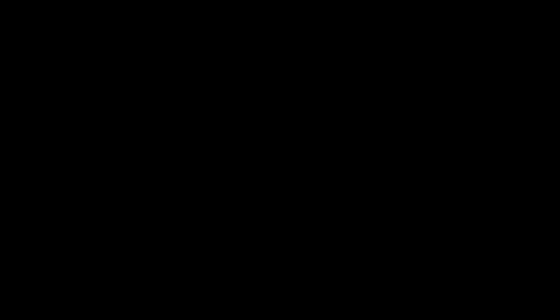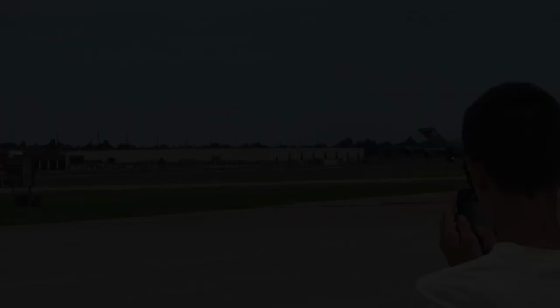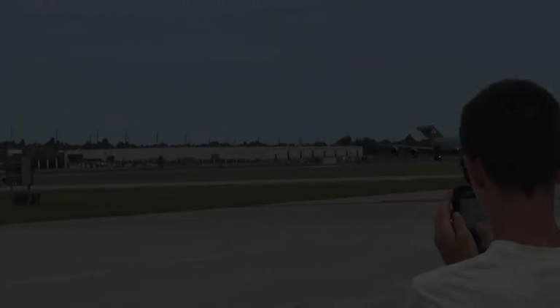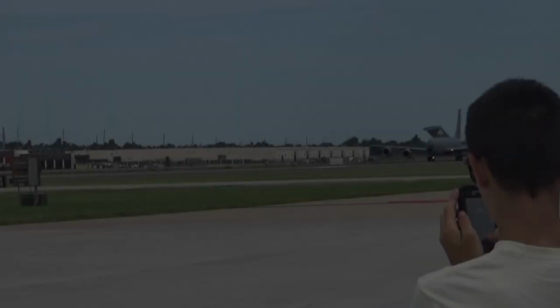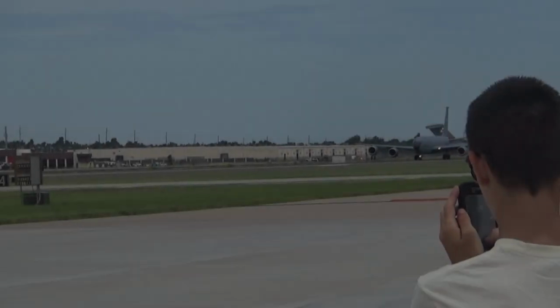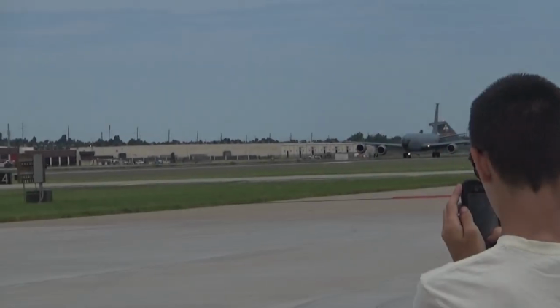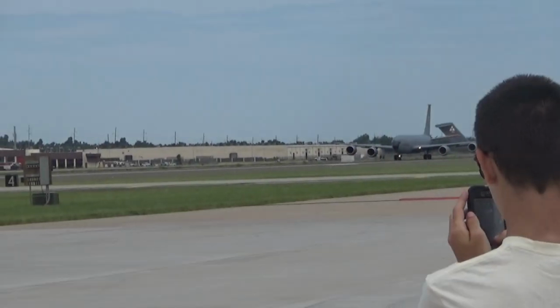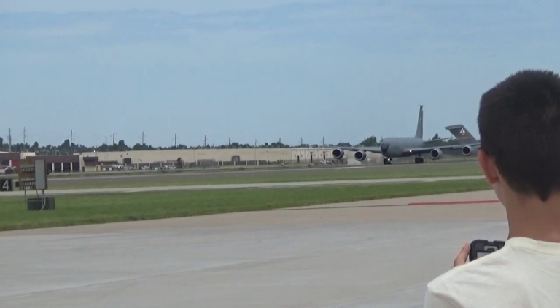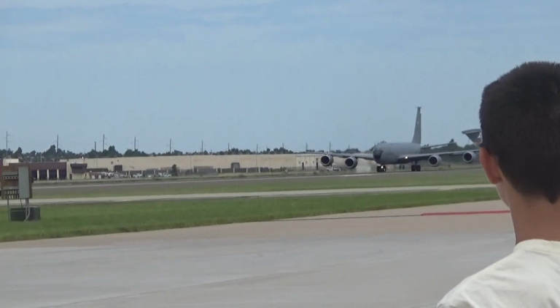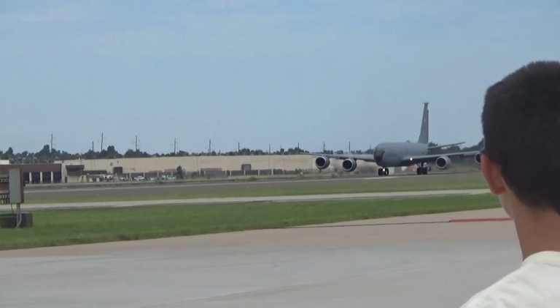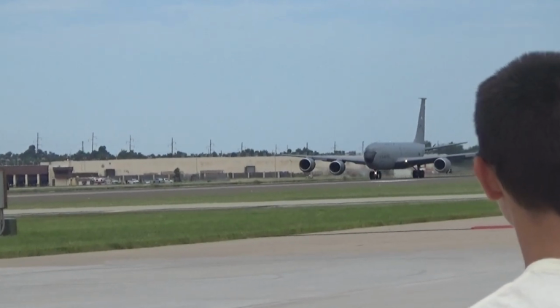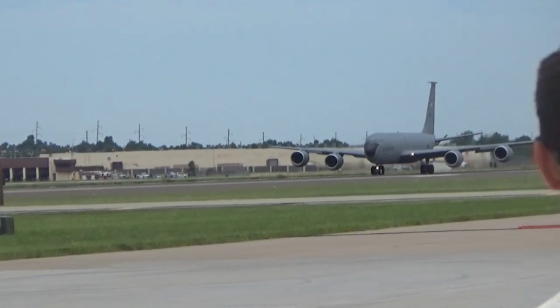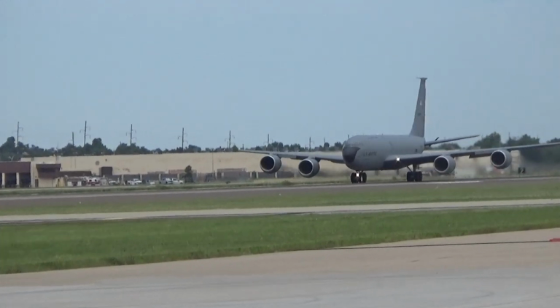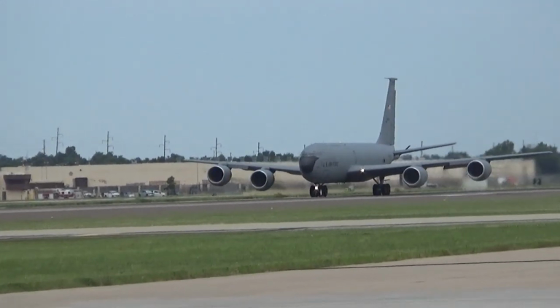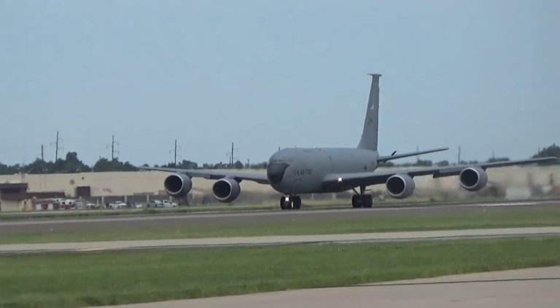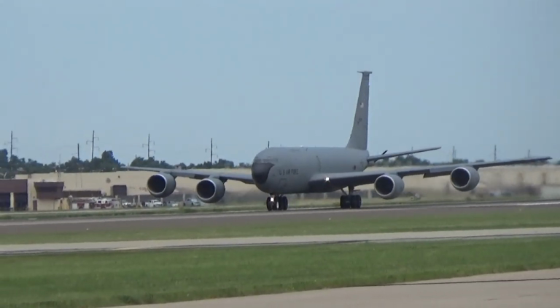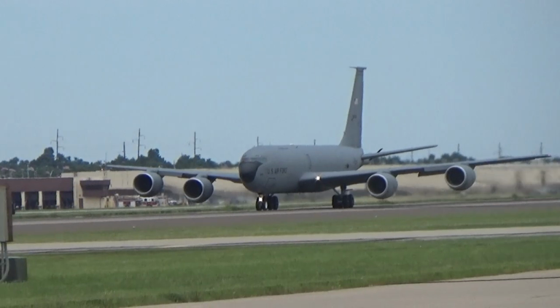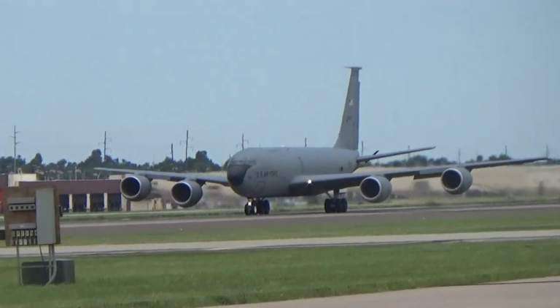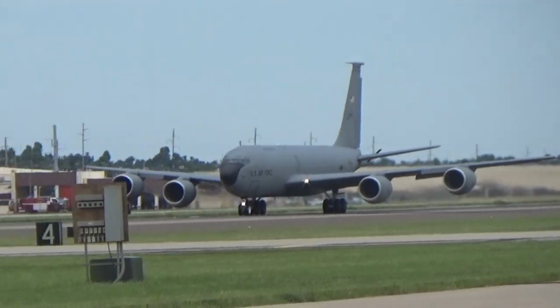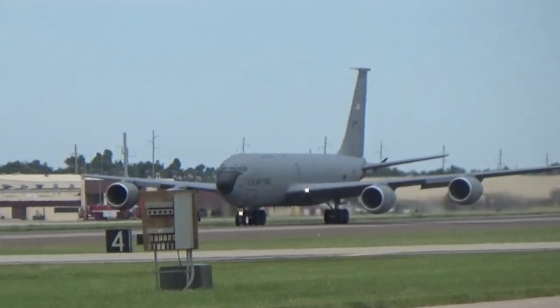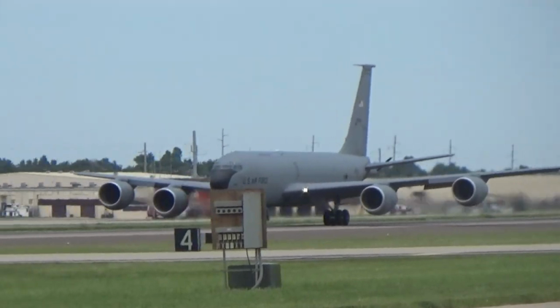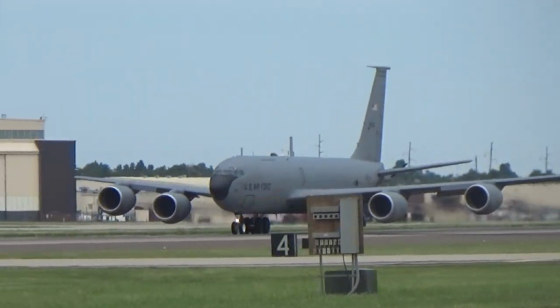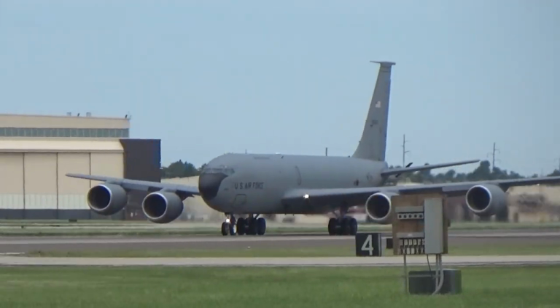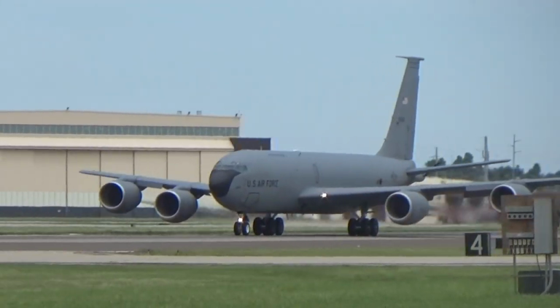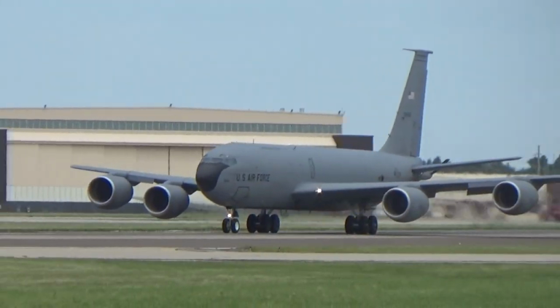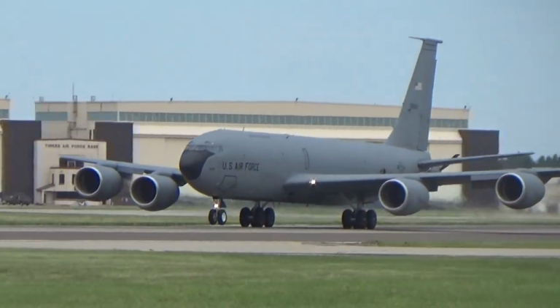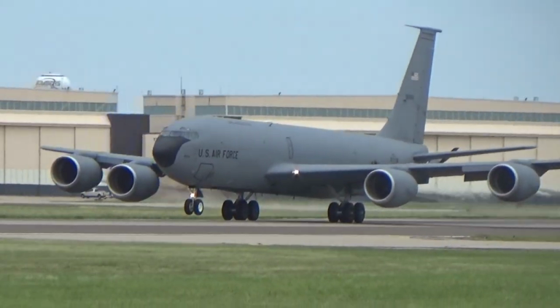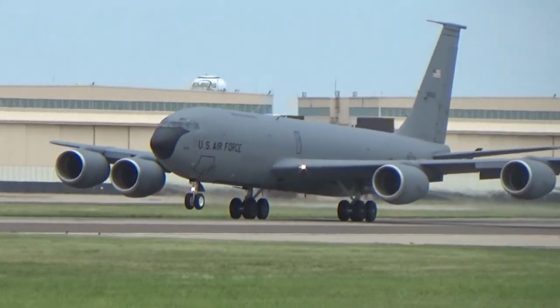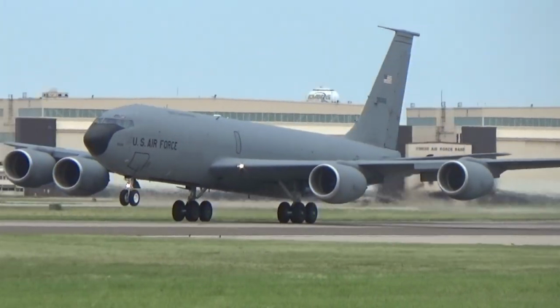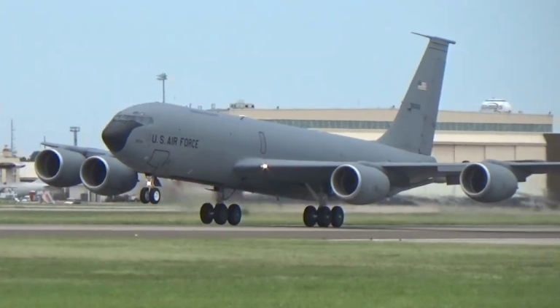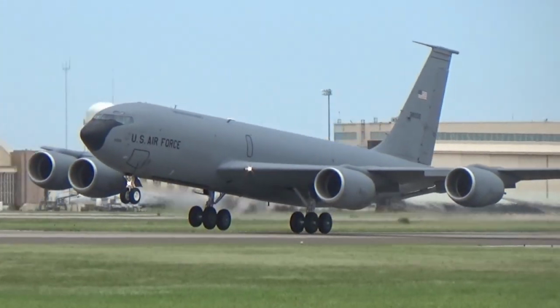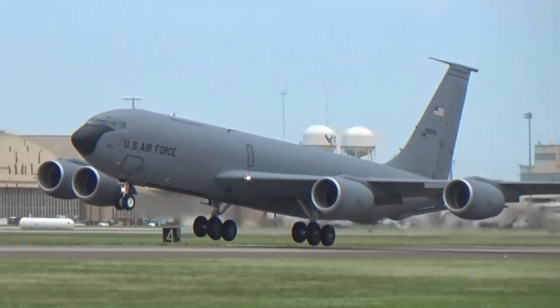Ladies and gentlemen, from the 97th Air Mobility Wing, this is the KC-135 Stratotanker.